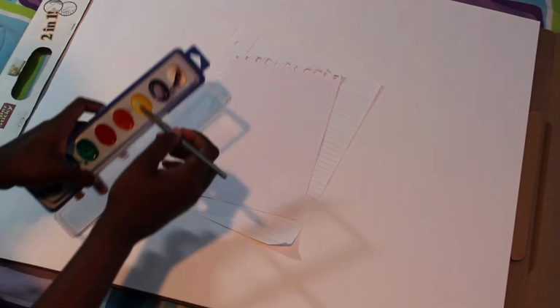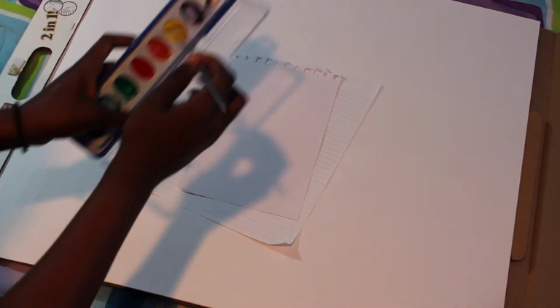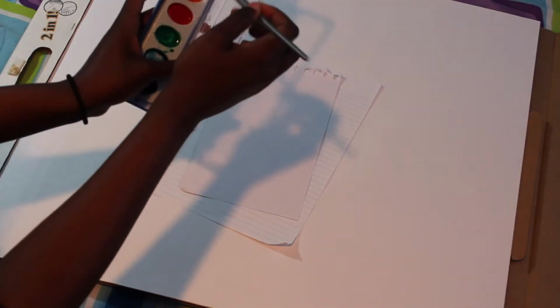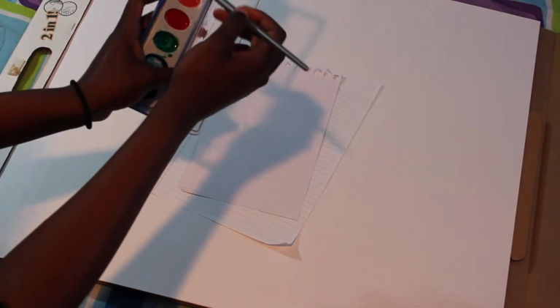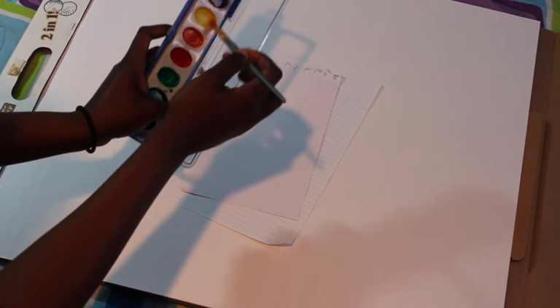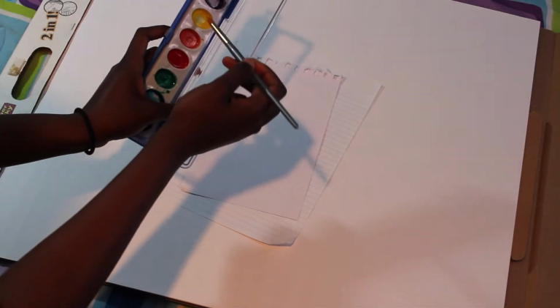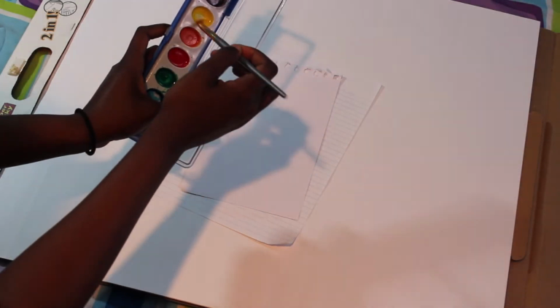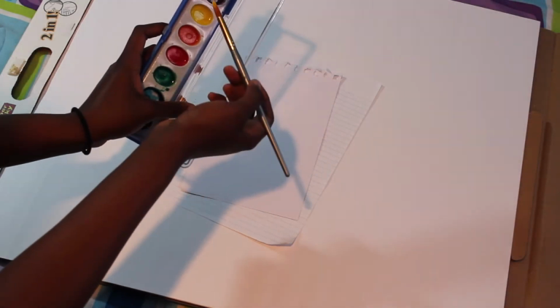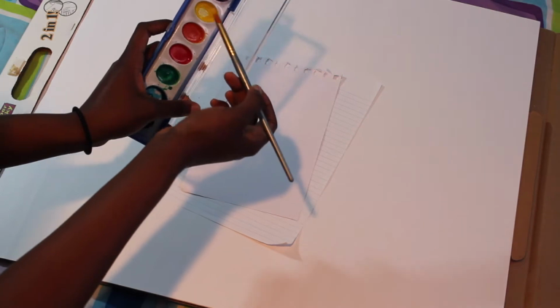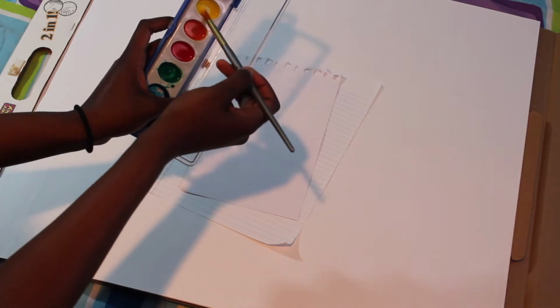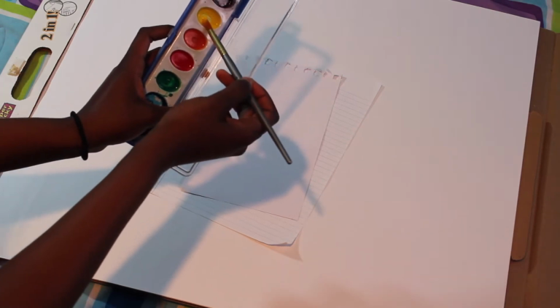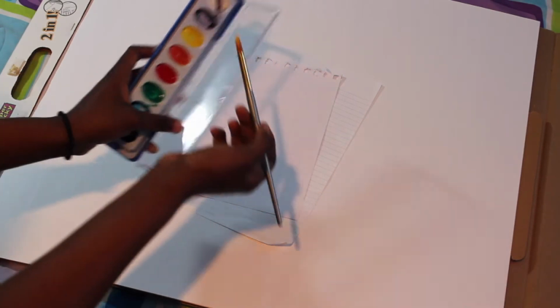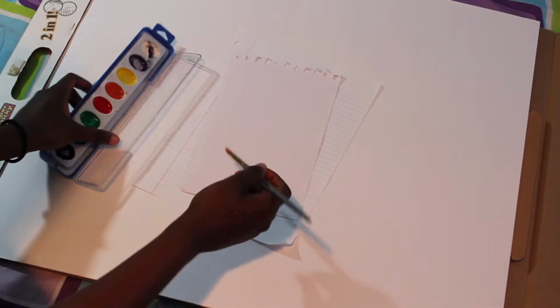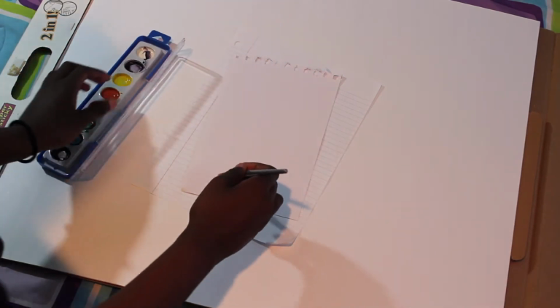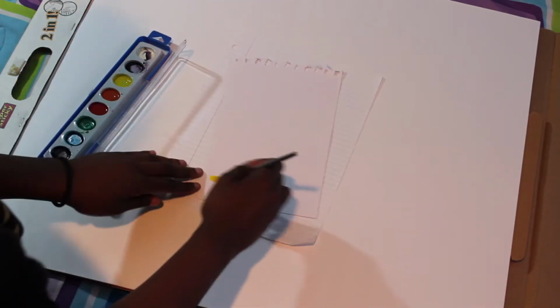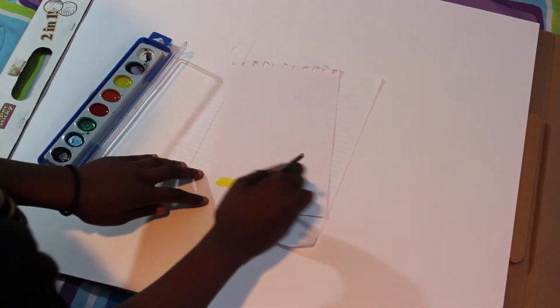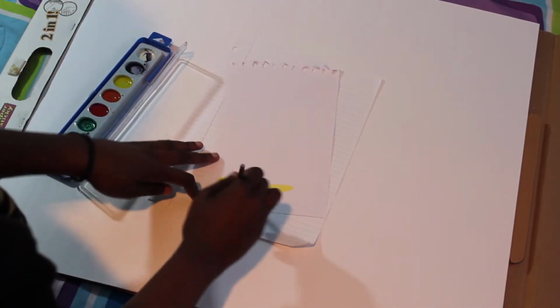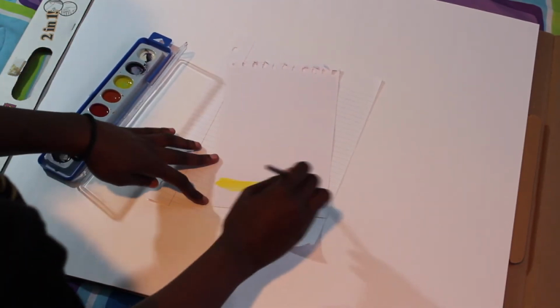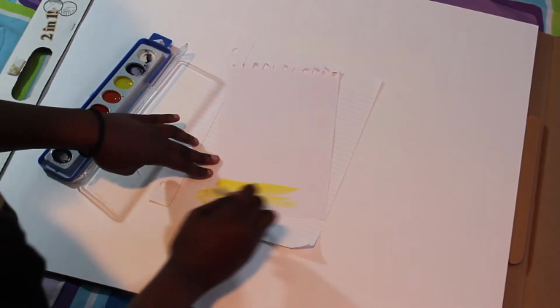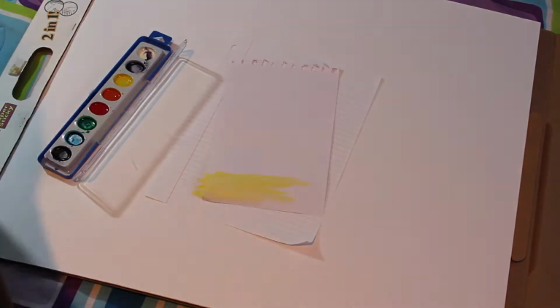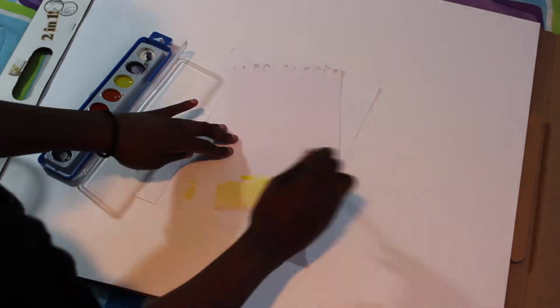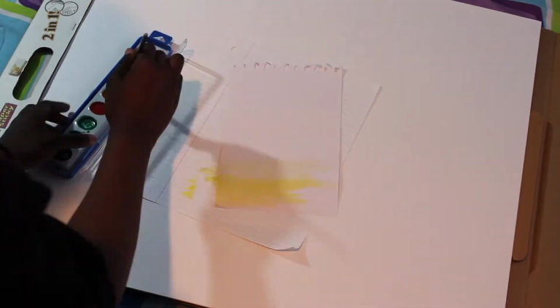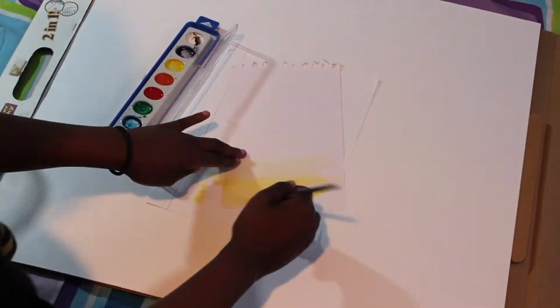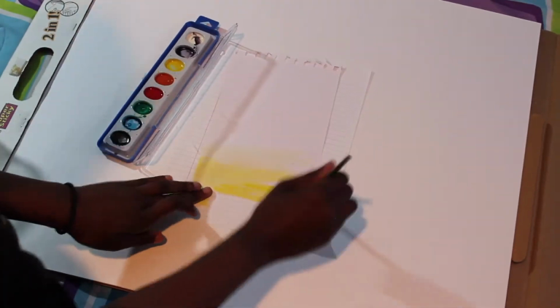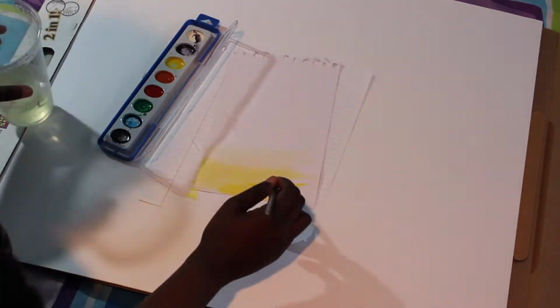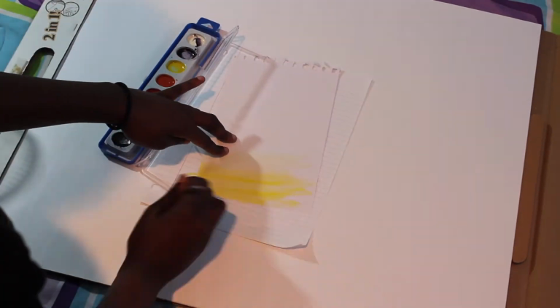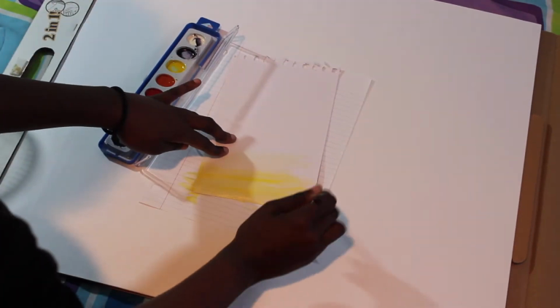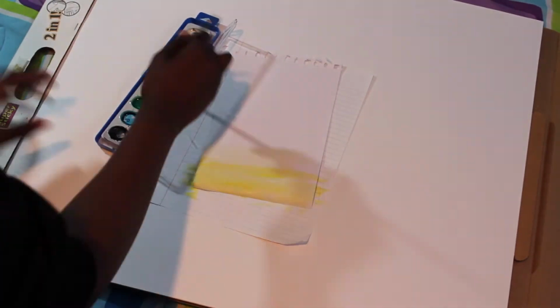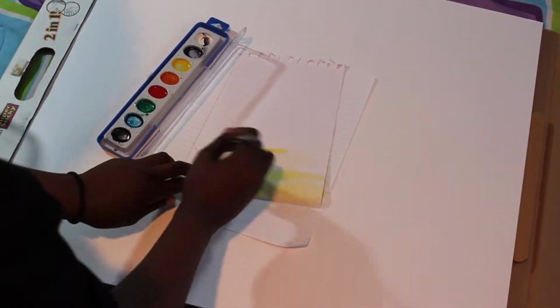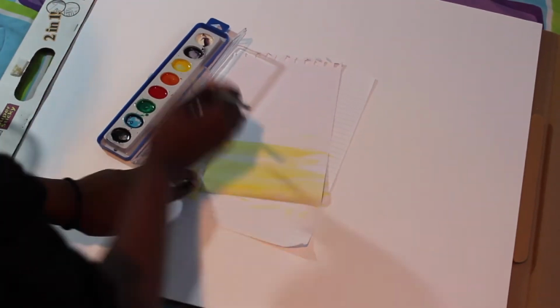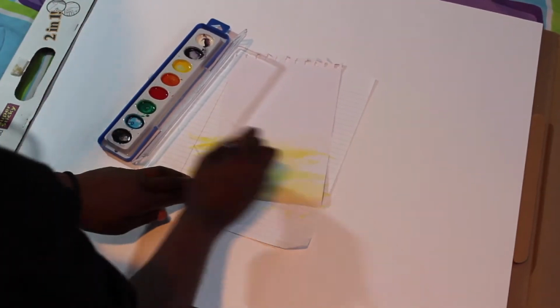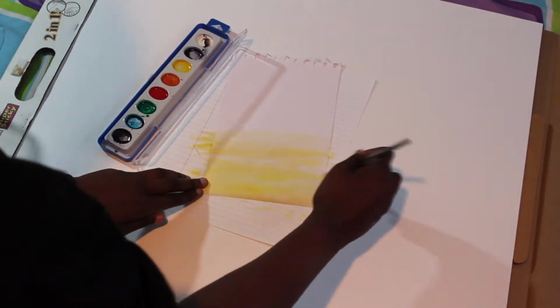To begin, I started off by painting my paper yellow to give it more than just the blank white feel, and I used watercolors to achieve a washed out sort of look.